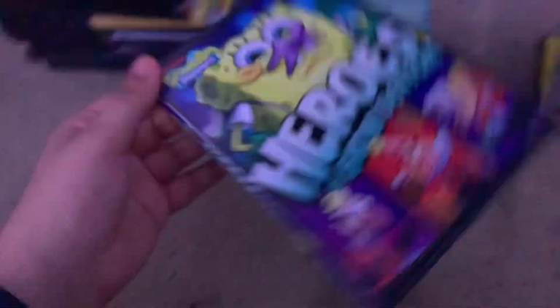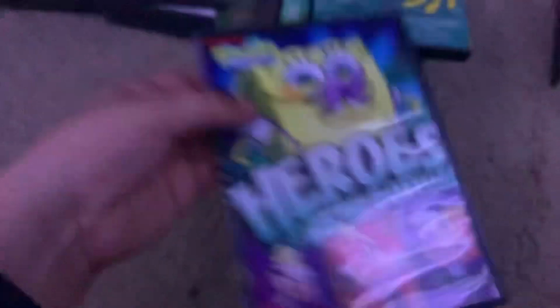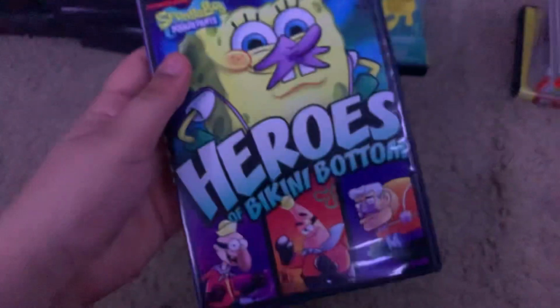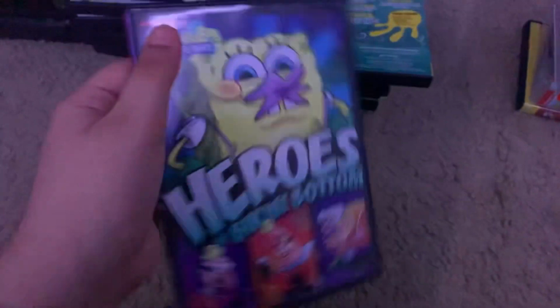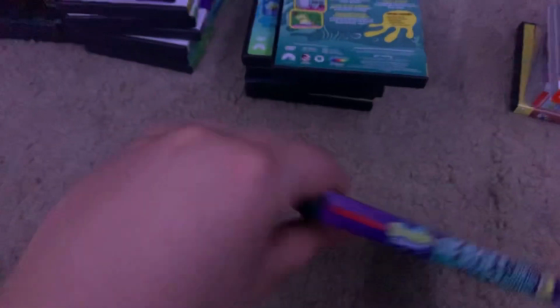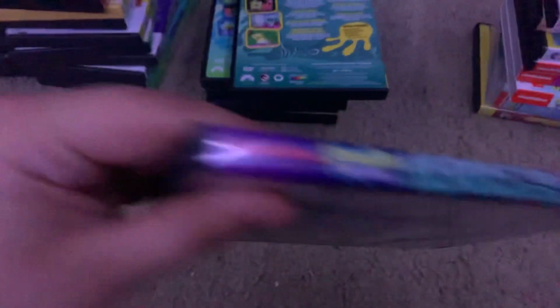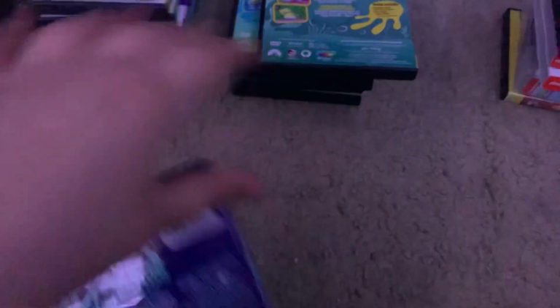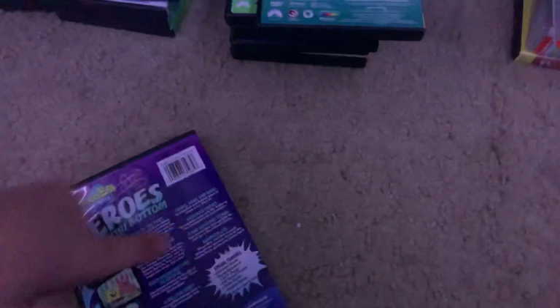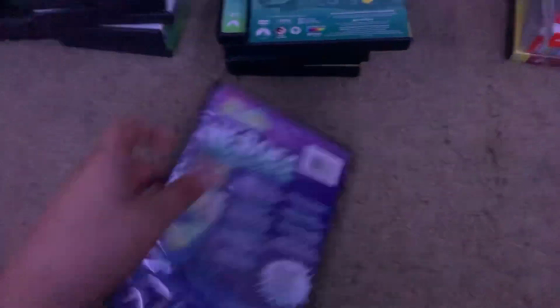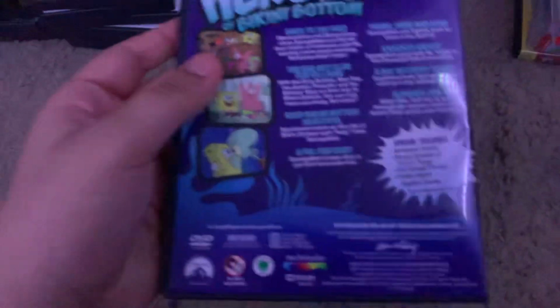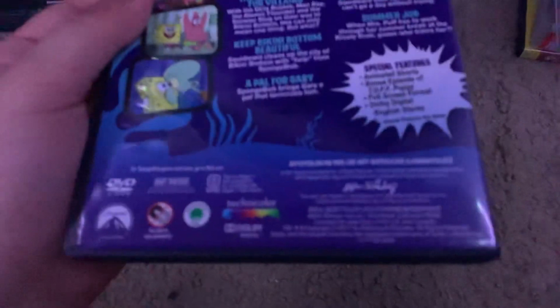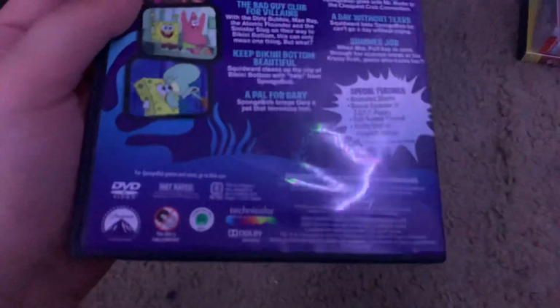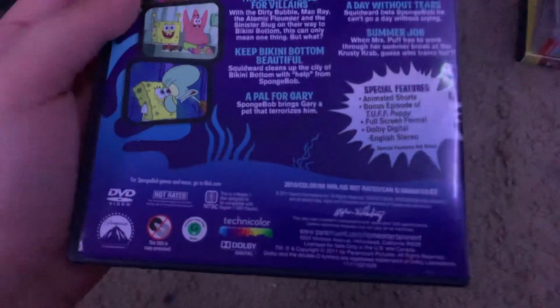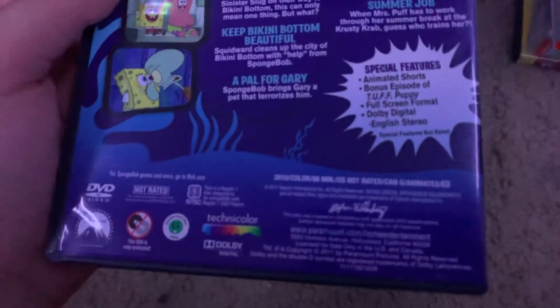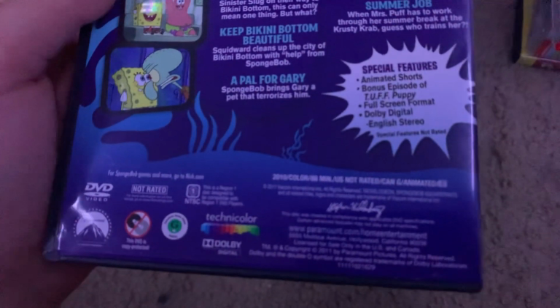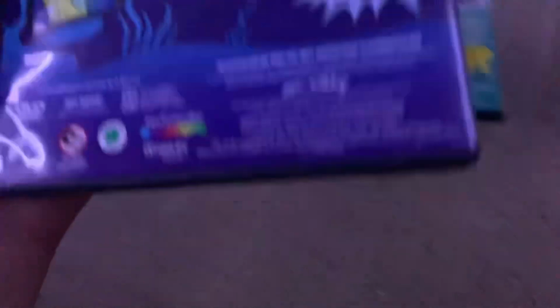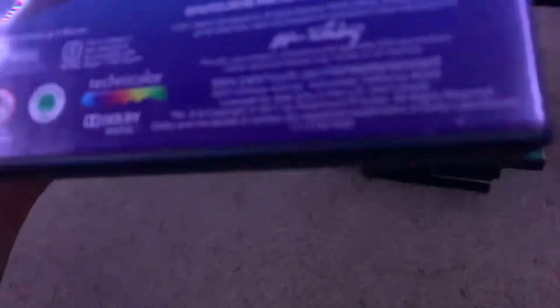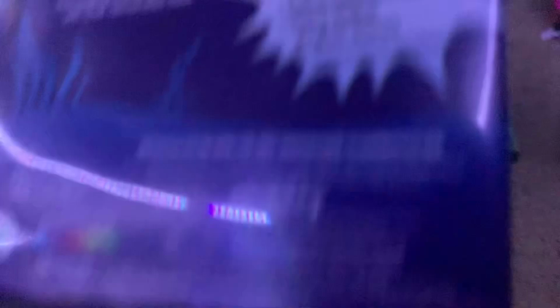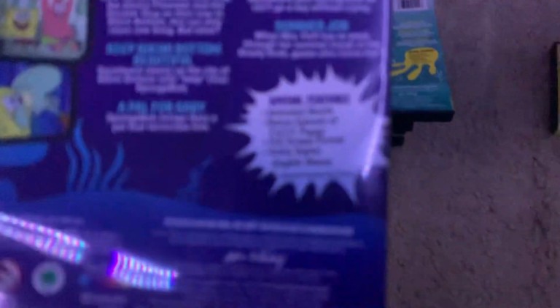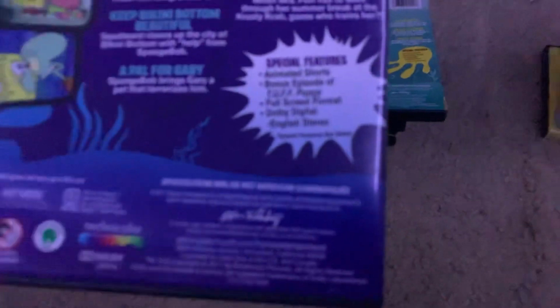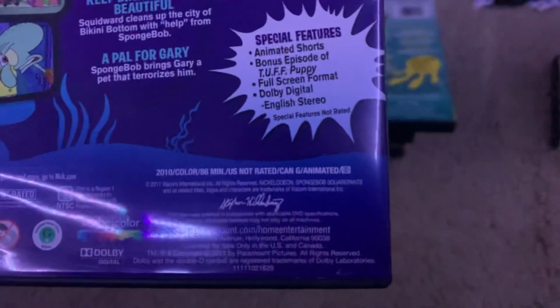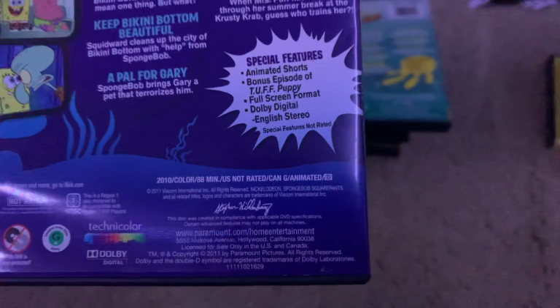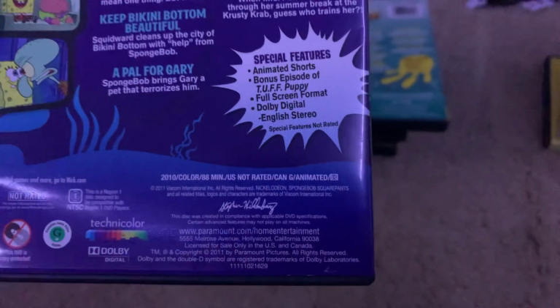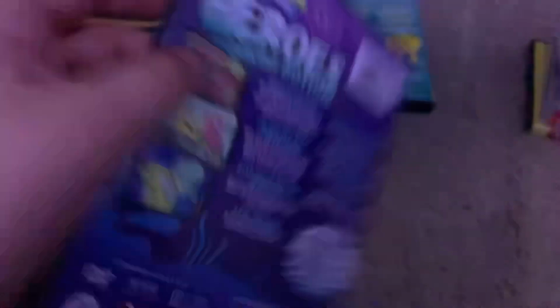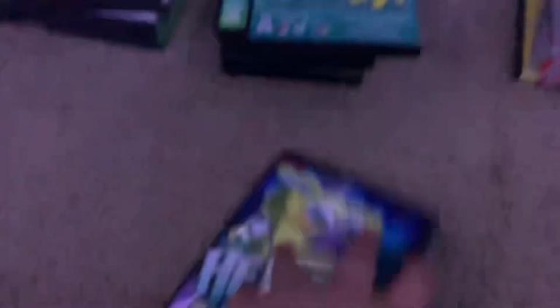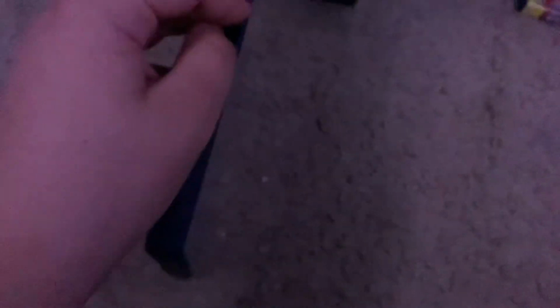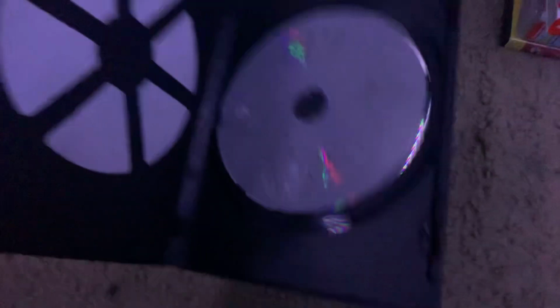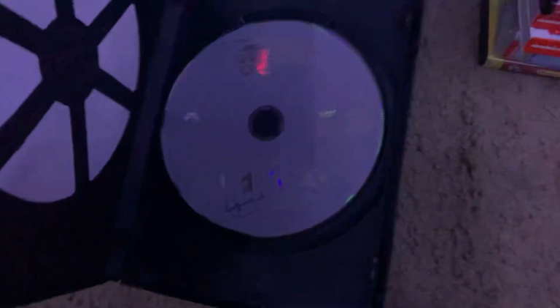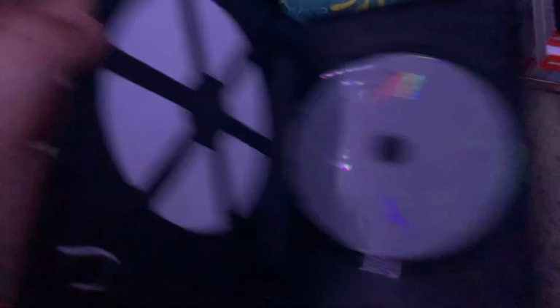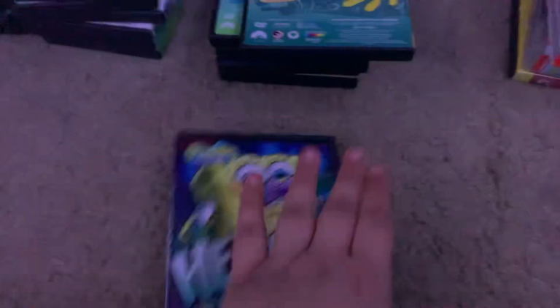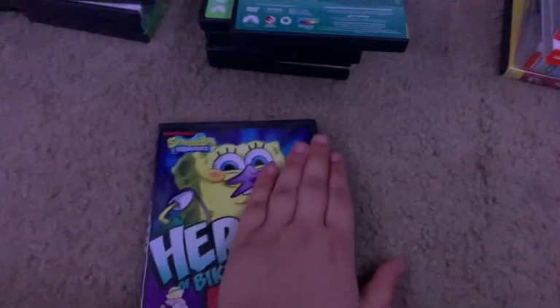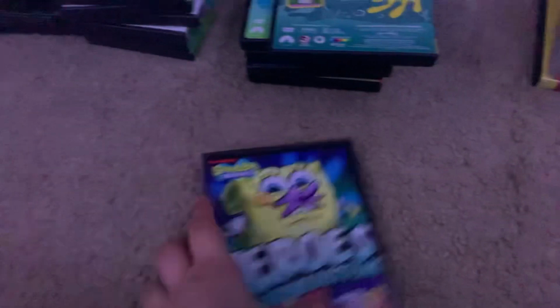Here's the Bikini Bottom DVD from 2011. There's the spine and the back. Not rated, and it is 88 minutes. The only bonus feature is a bonus episode of Tough Puppy. Here's the disc in the Indigo case.